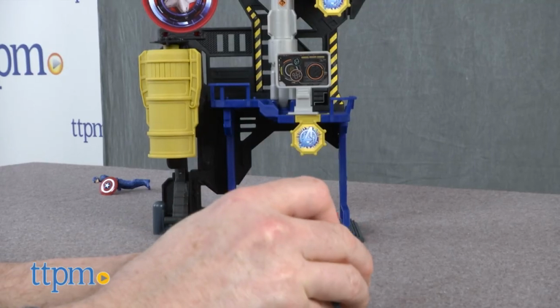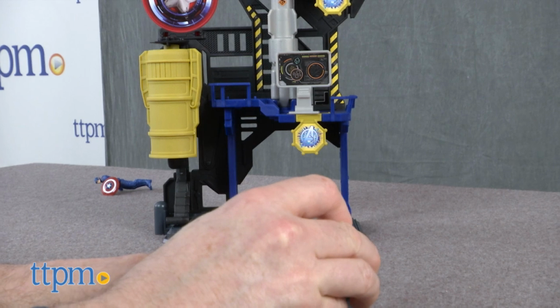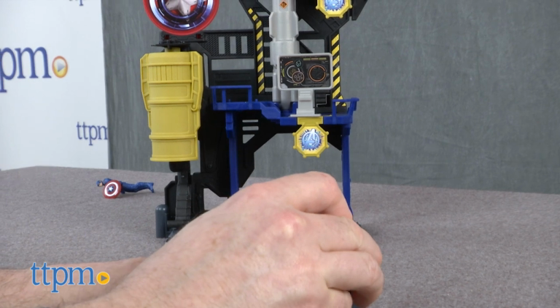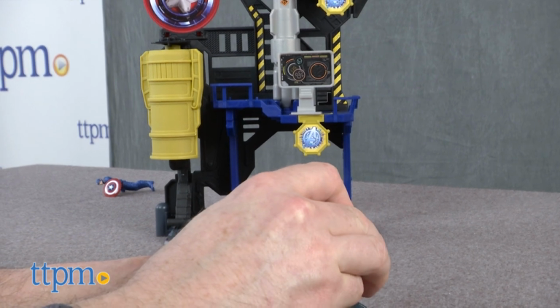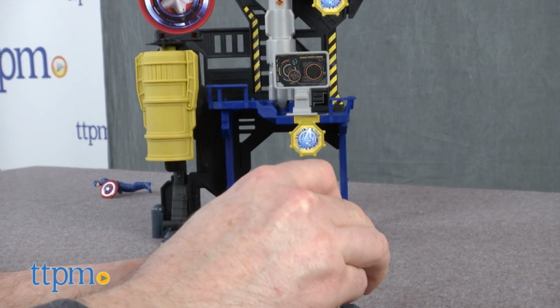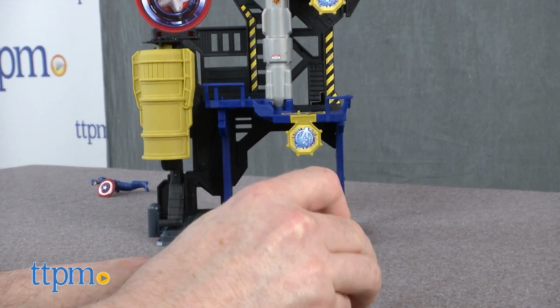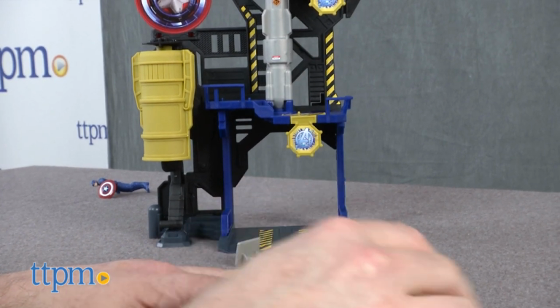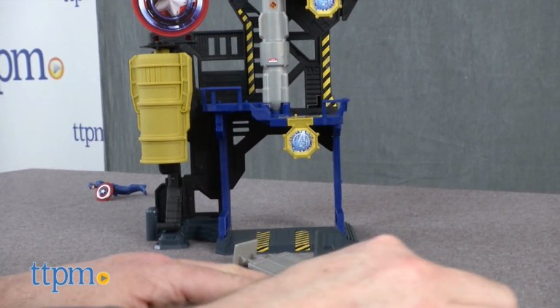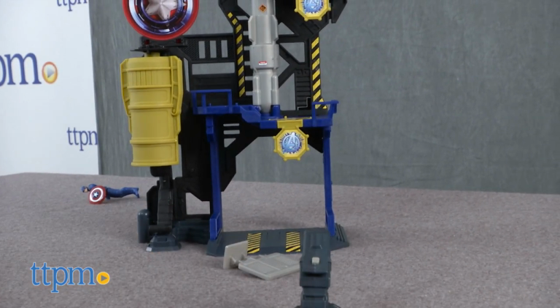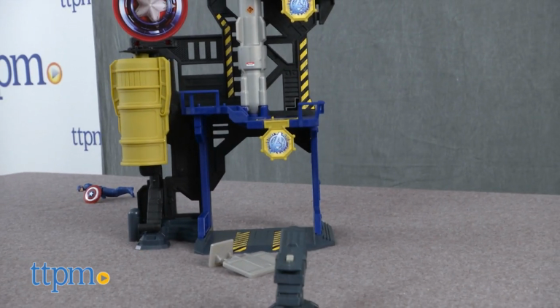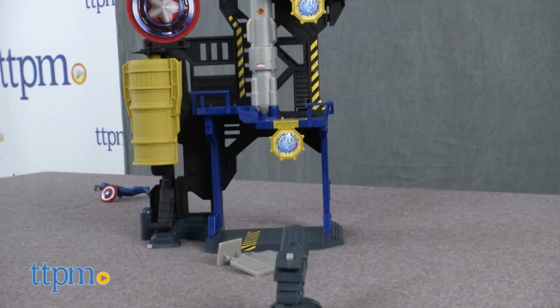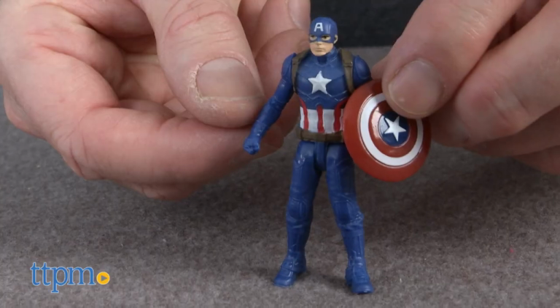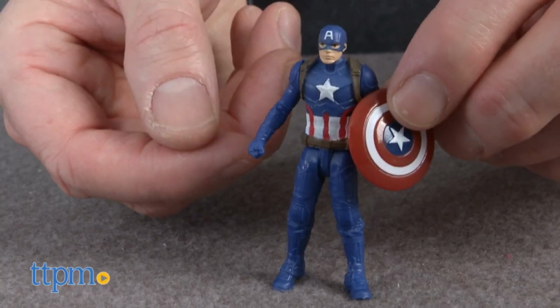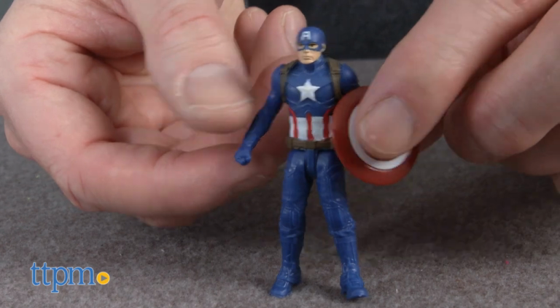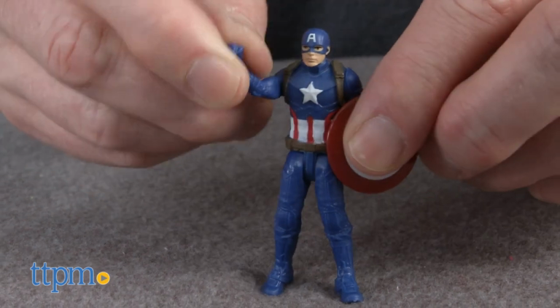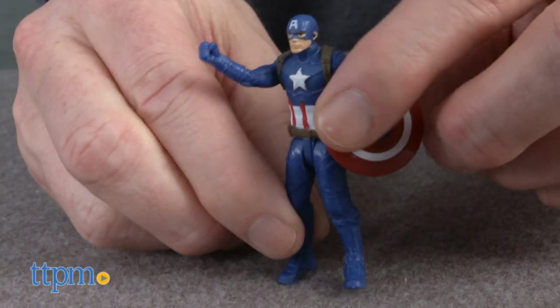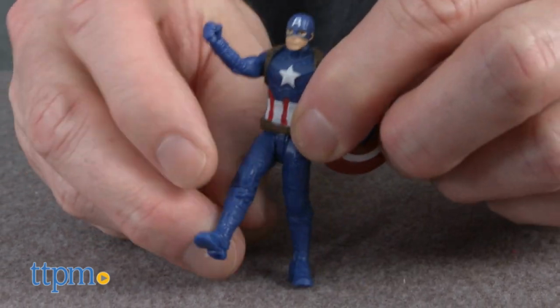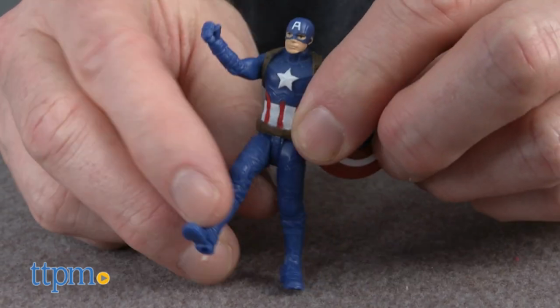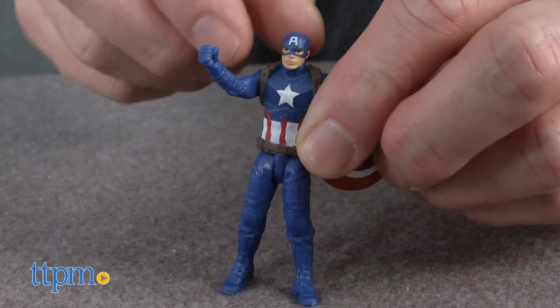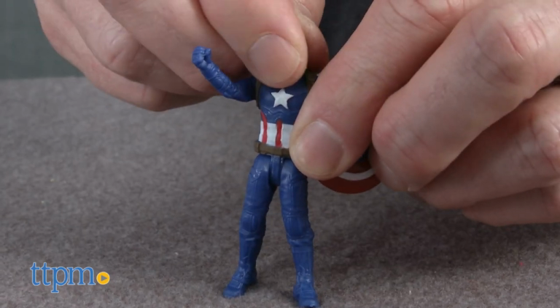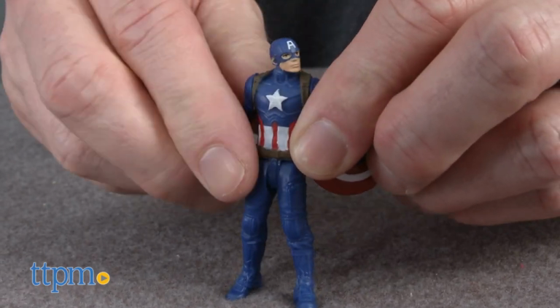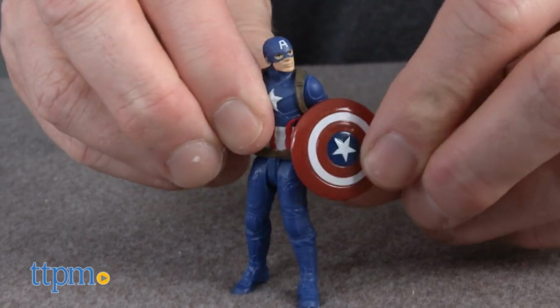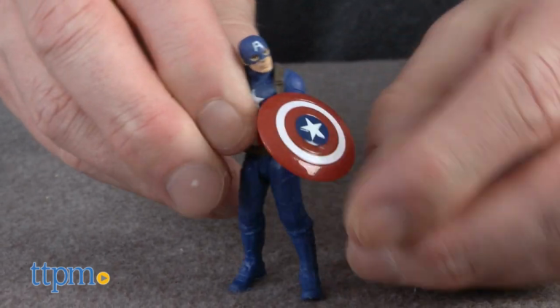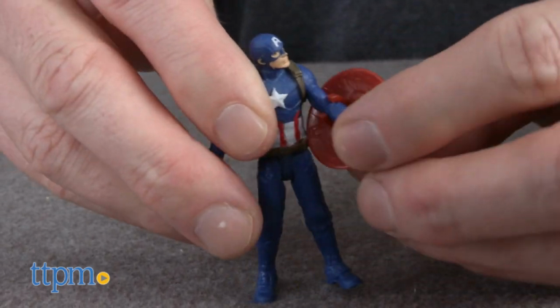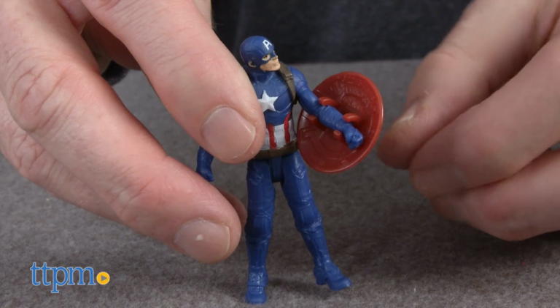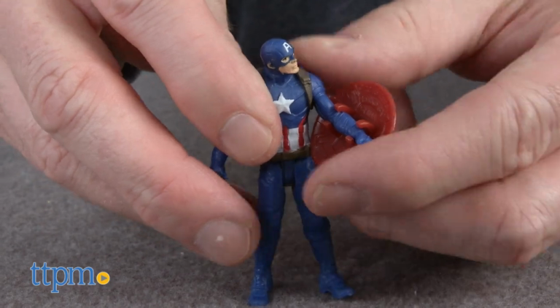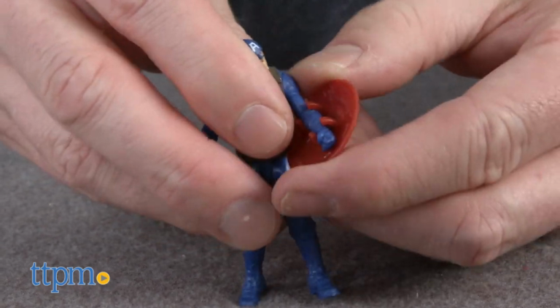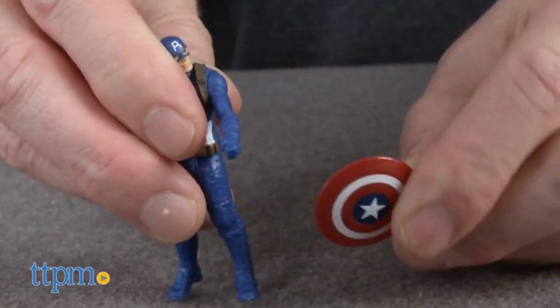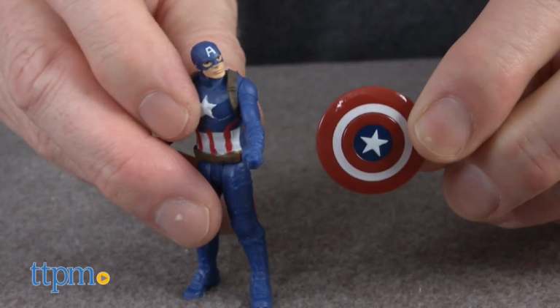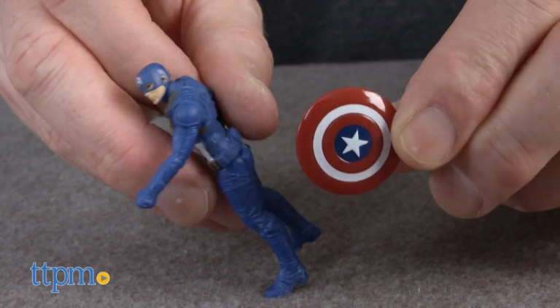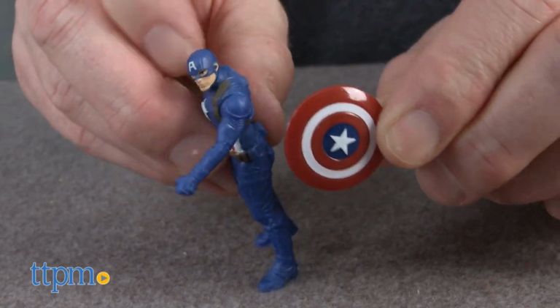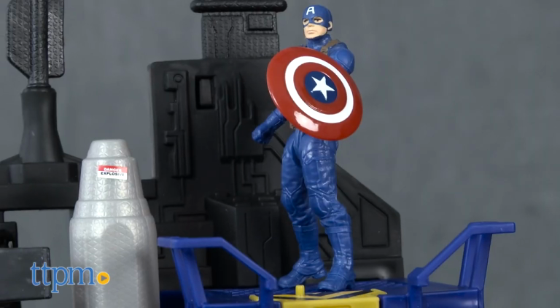The bunker is for fans of the movie and Captain America collectors ages 4 and up. We think young fans will have fun playing with the playset, and older collectors will like it for a display or collection. There's some minor assembly involved, which should take about five minutes.